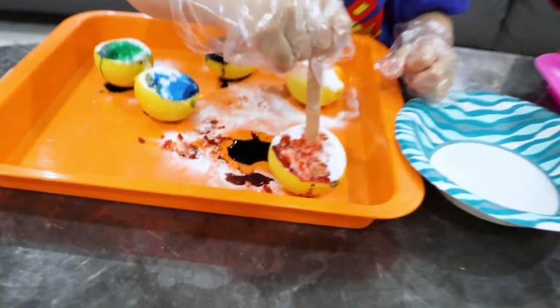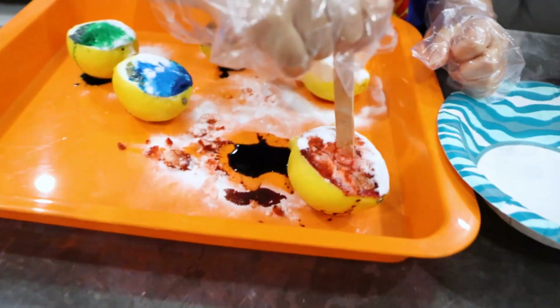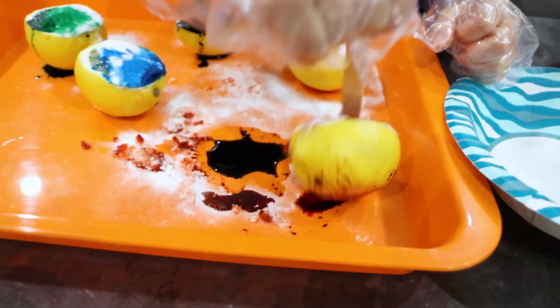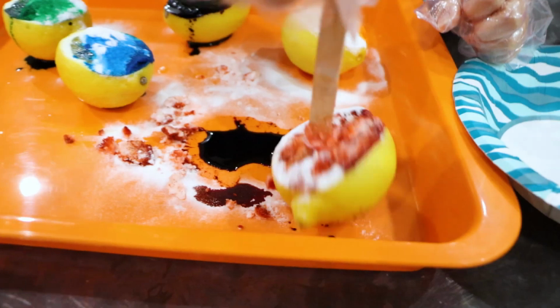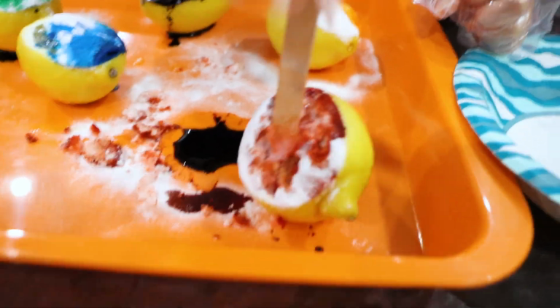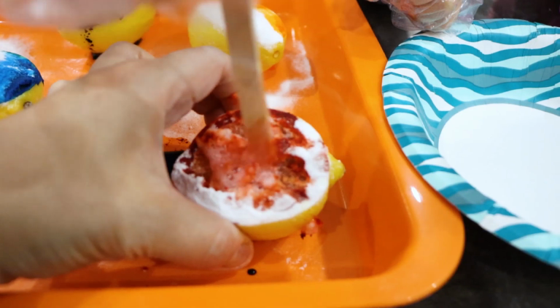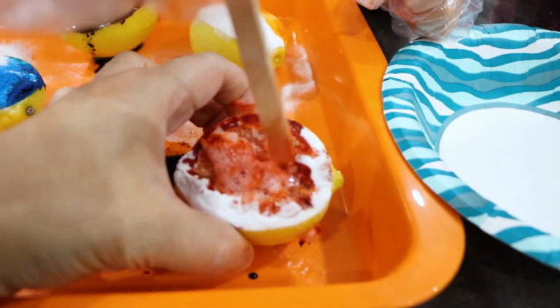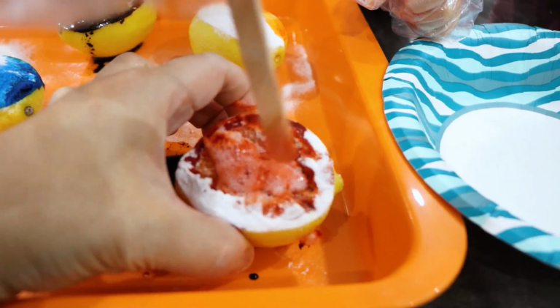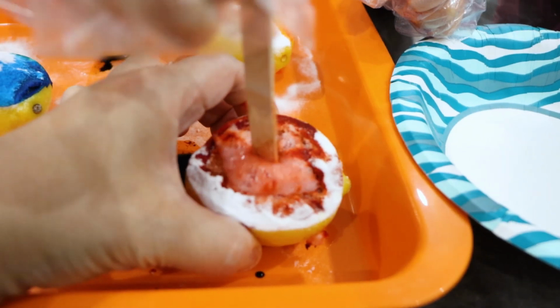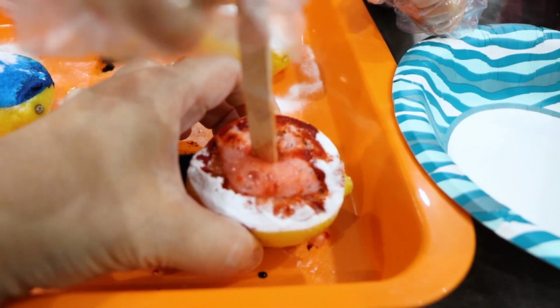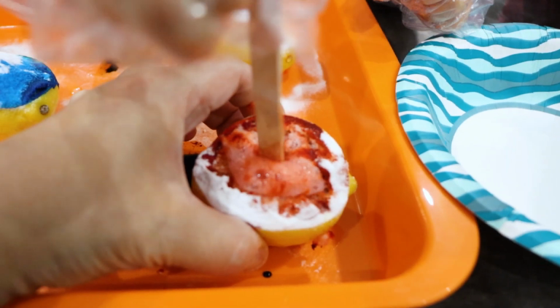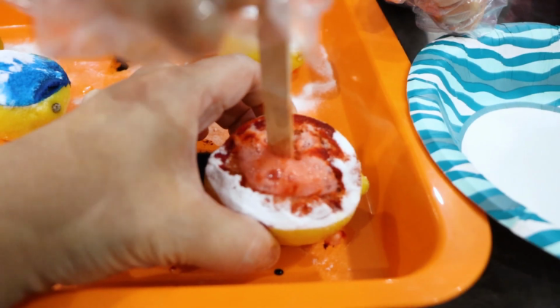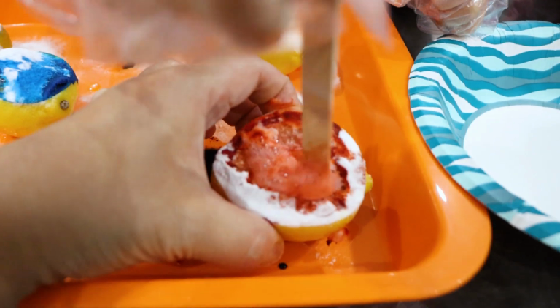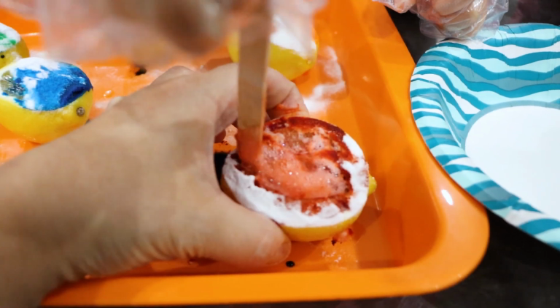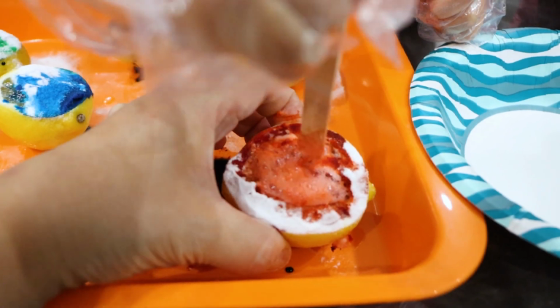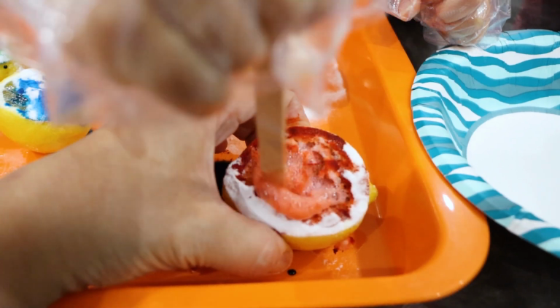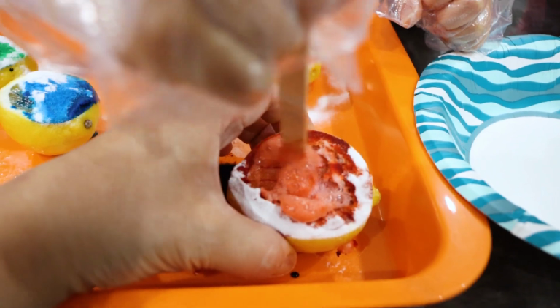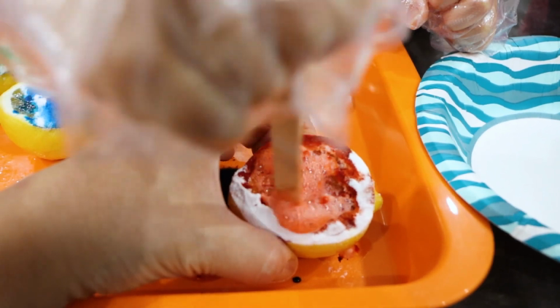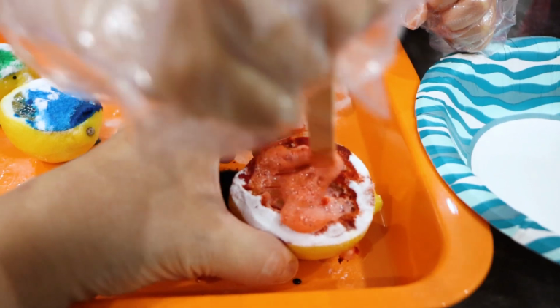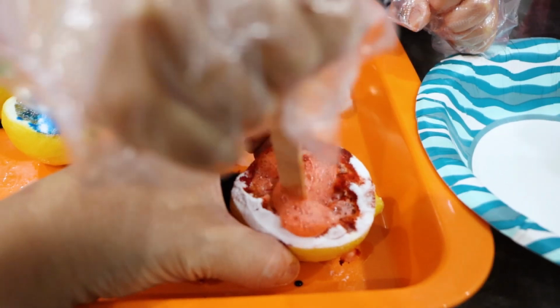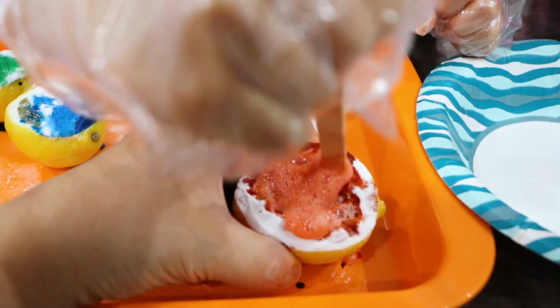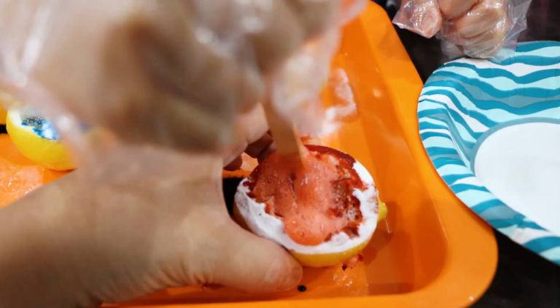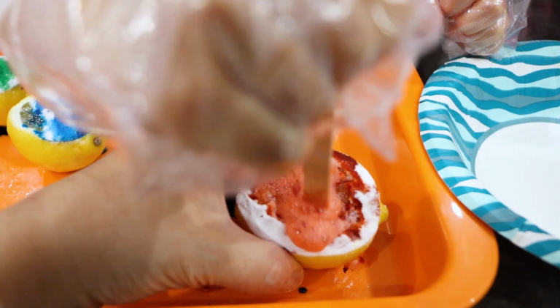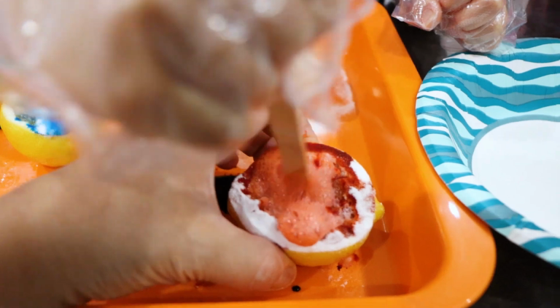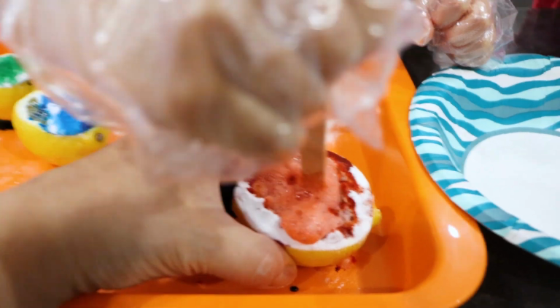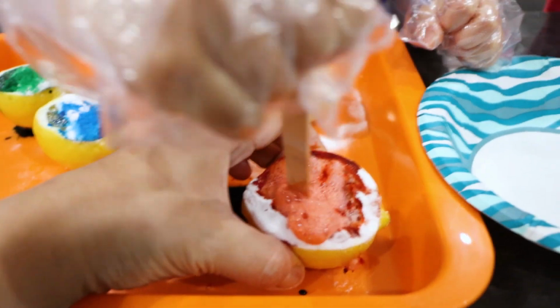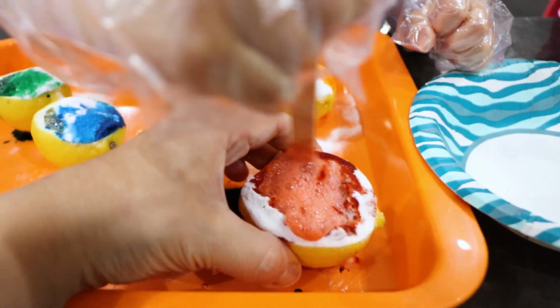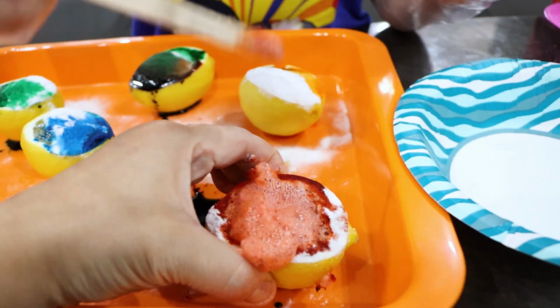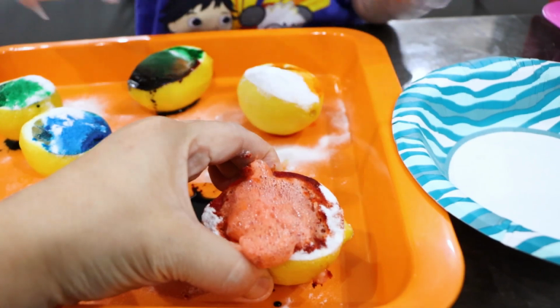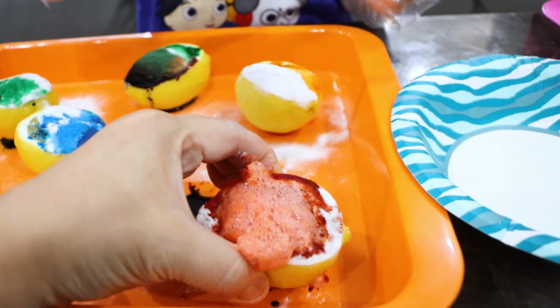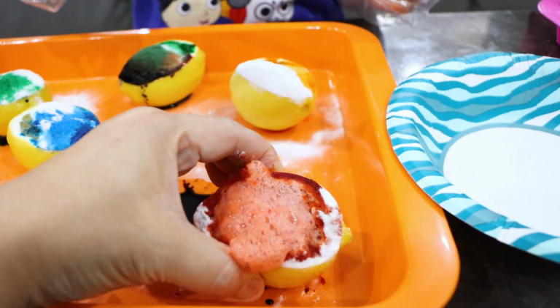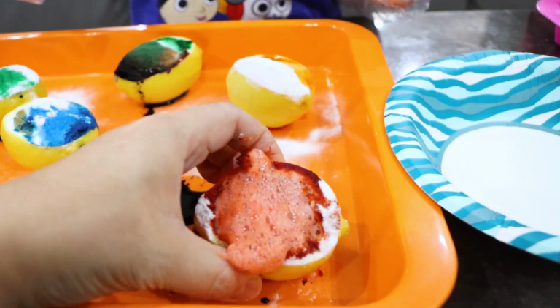Poke it out. Just poke it and stir in there. Do you see the bubbles? Carbon dioxide gas. Whoa, cool. Do you see the gas coming out, guys?